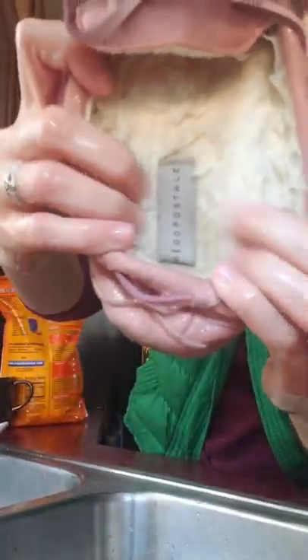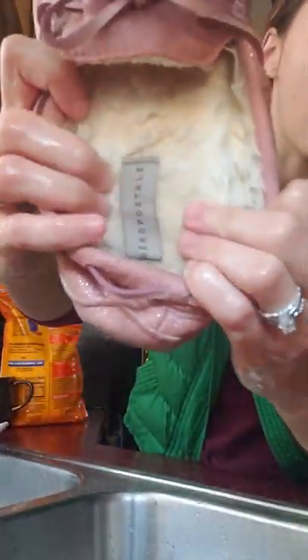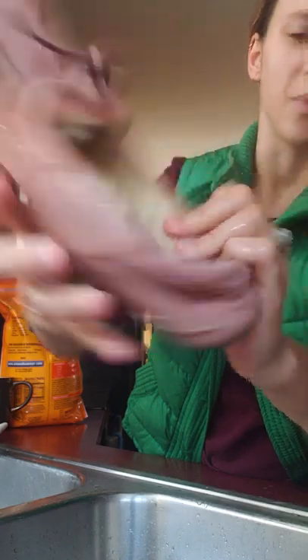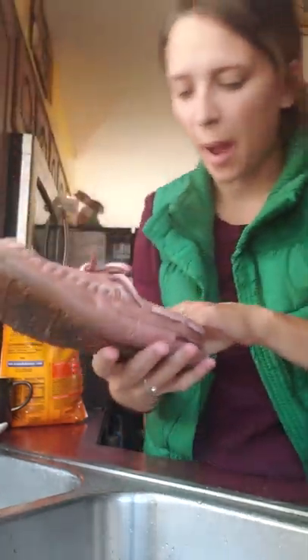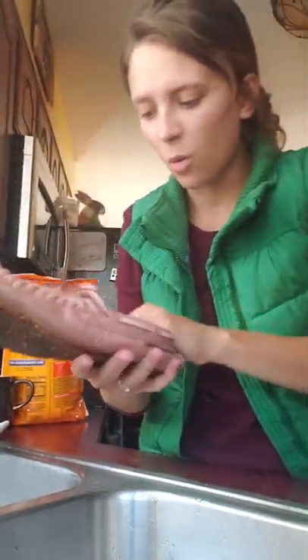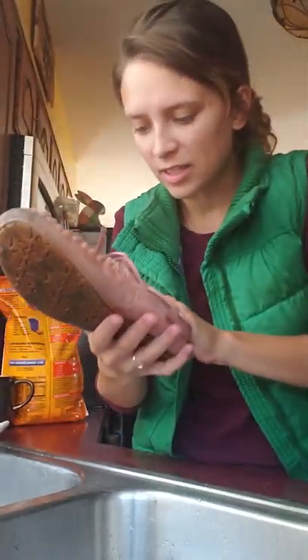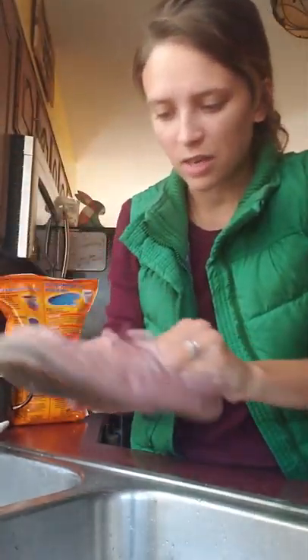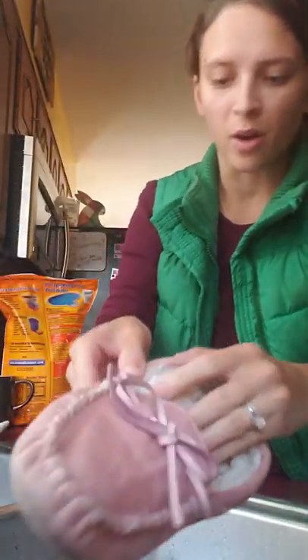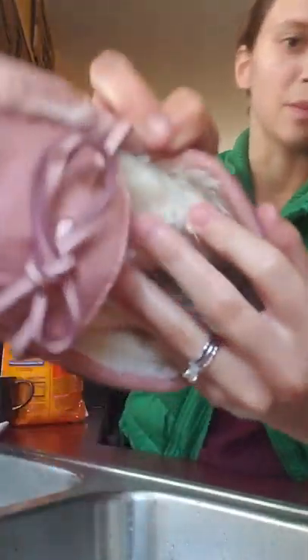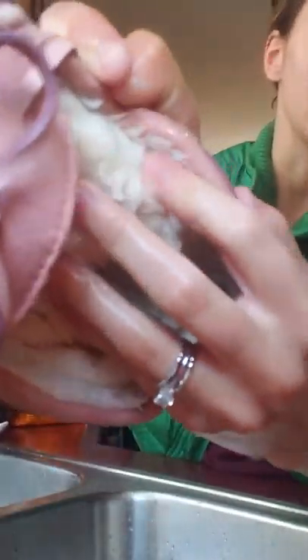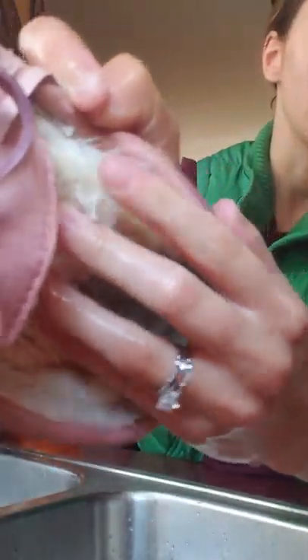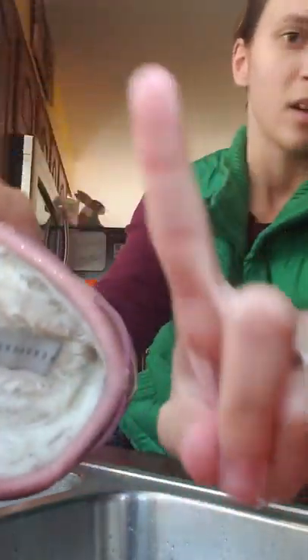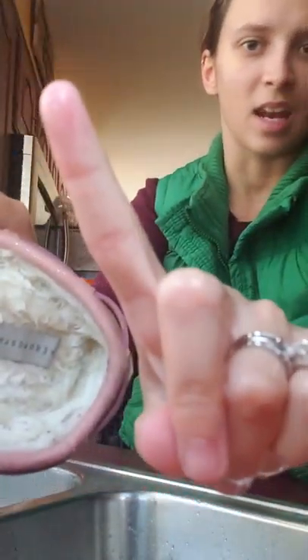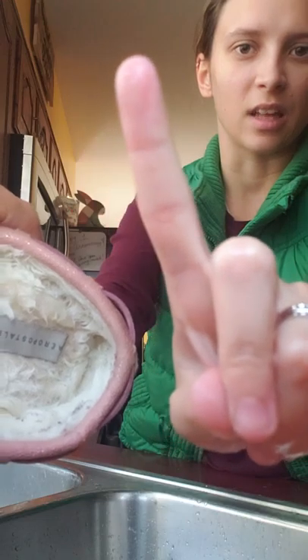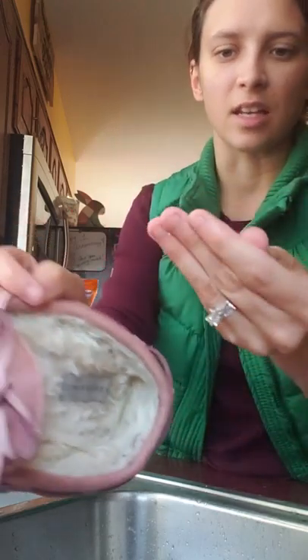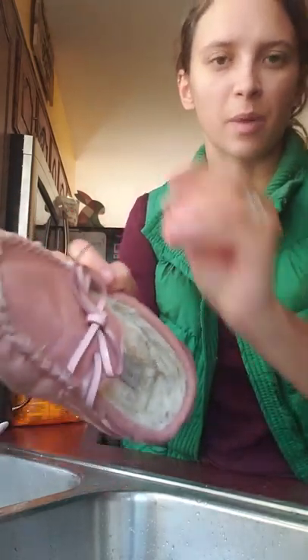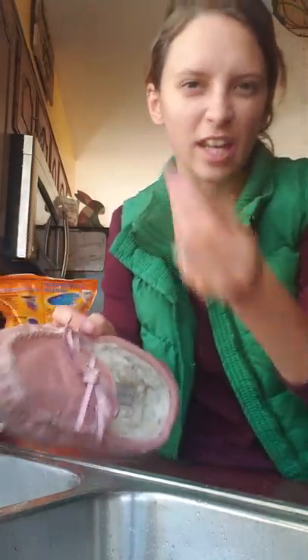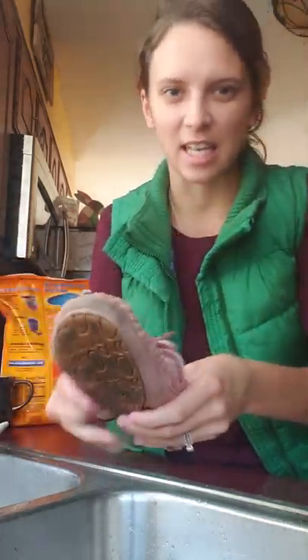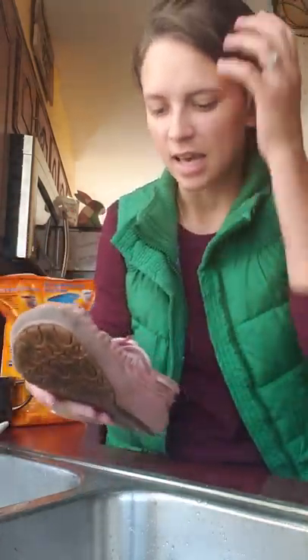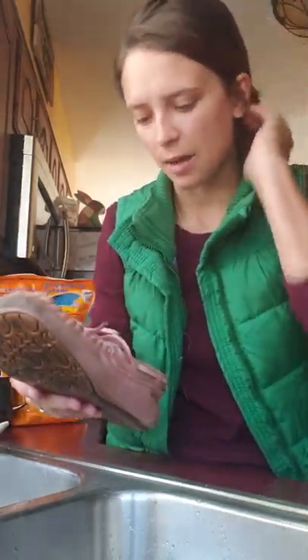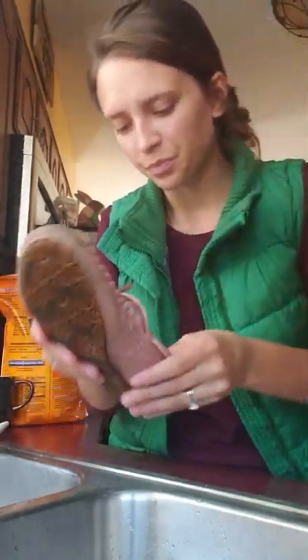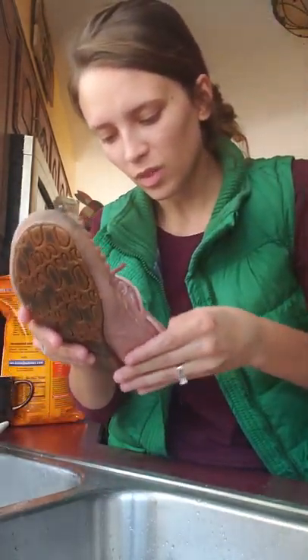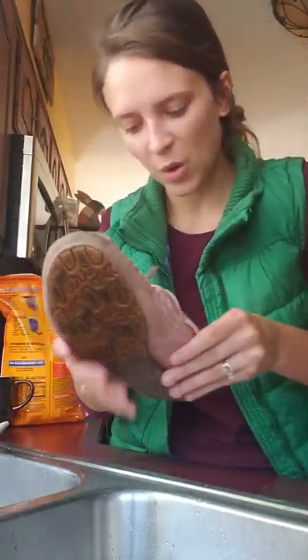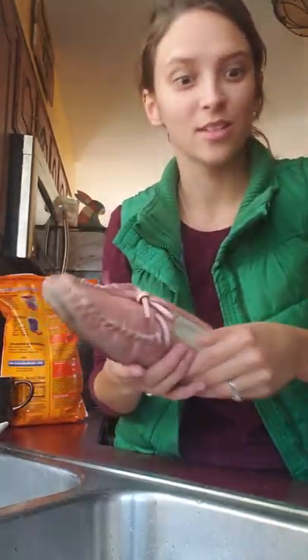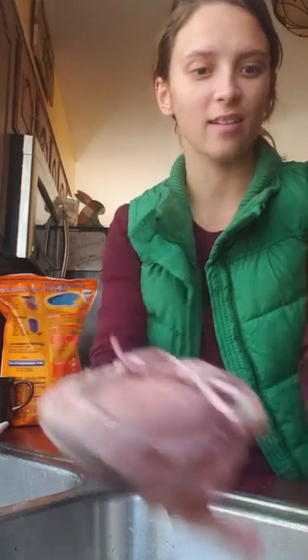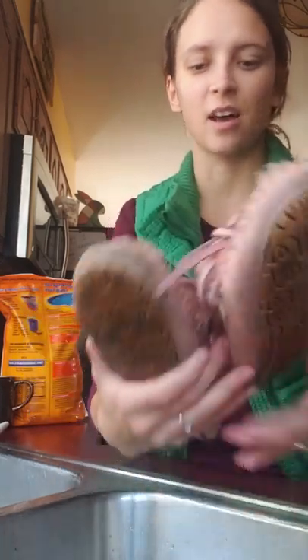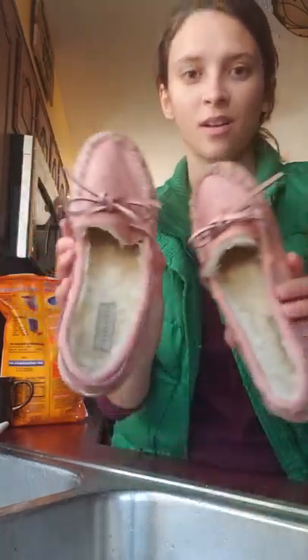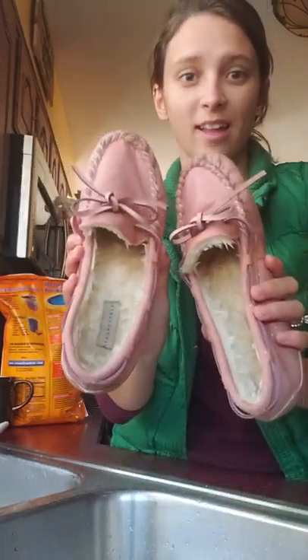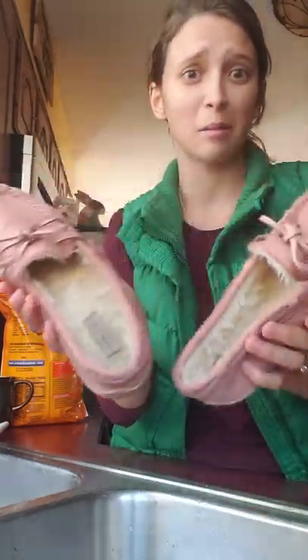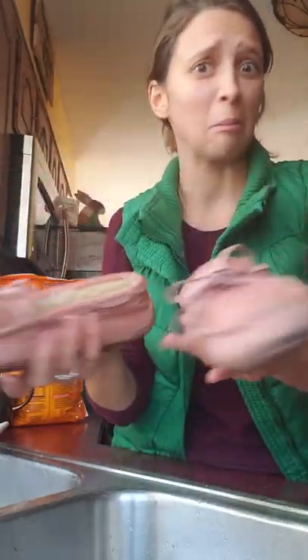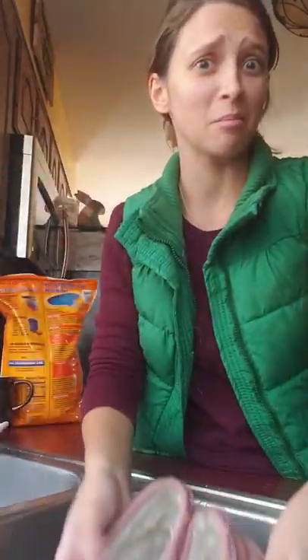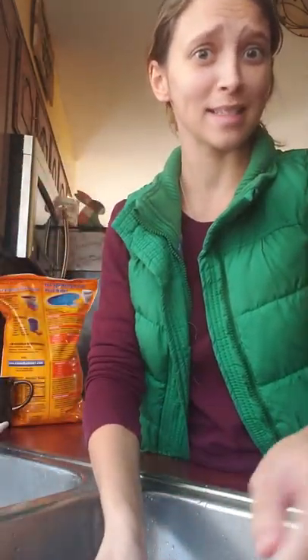I'm probably going to want to rinse it out even better because I'm still getting suds. So yeah, that's how I cleaned my moccasins!